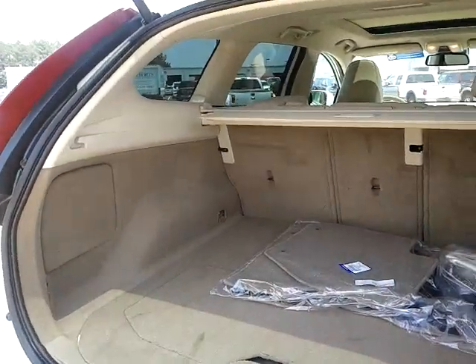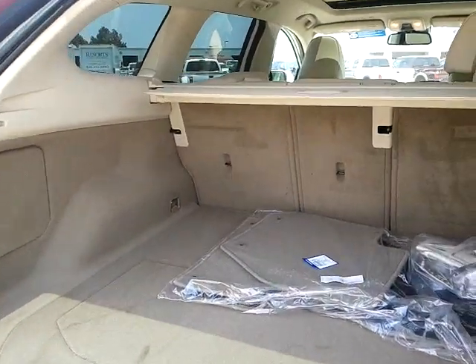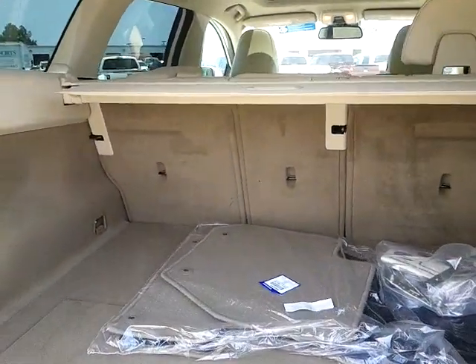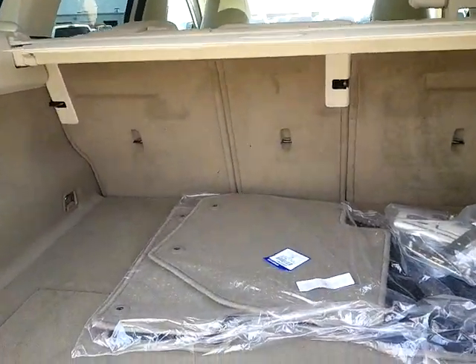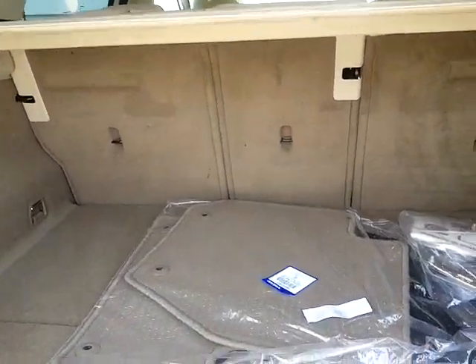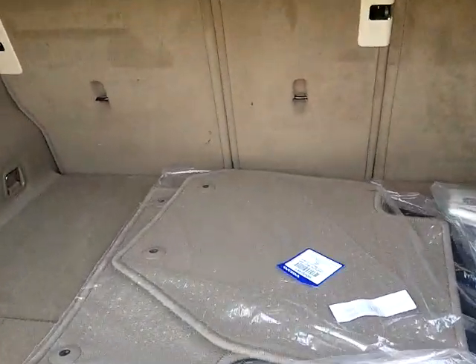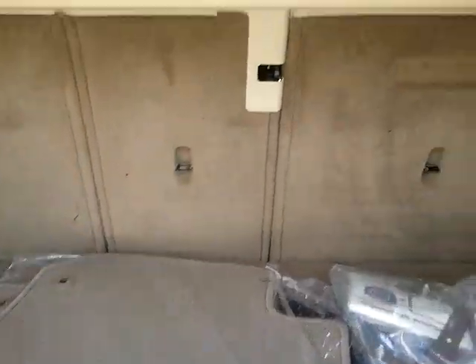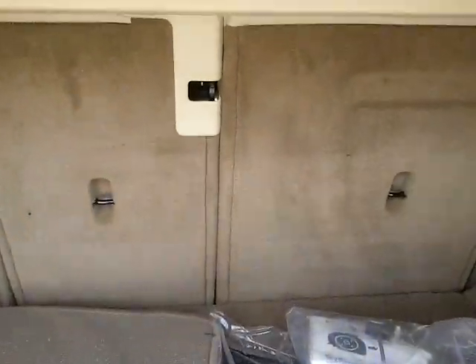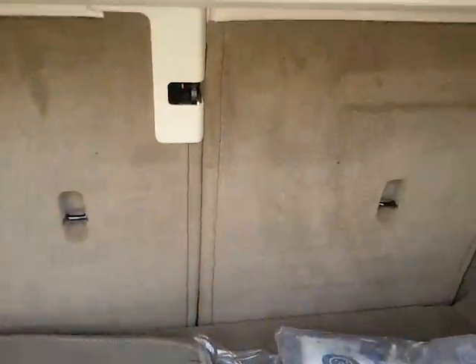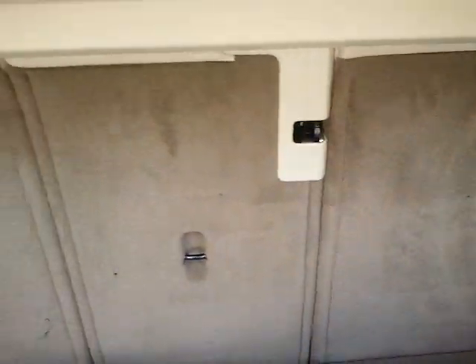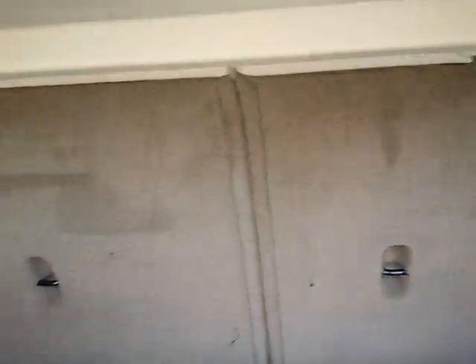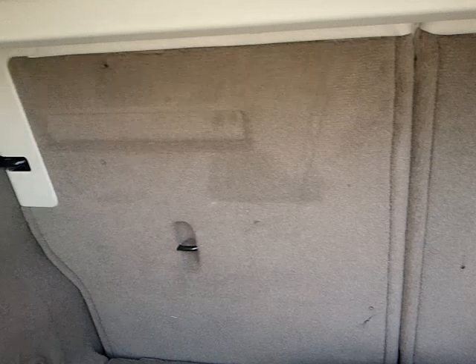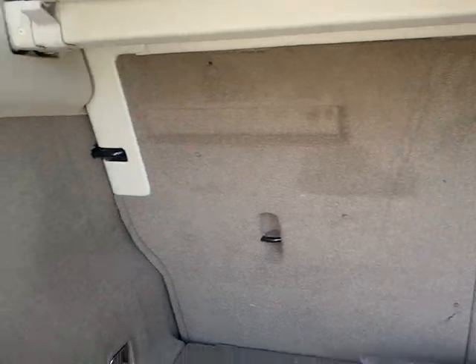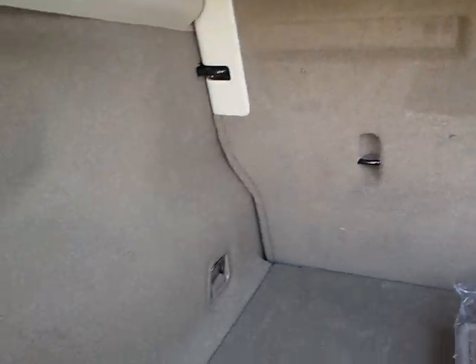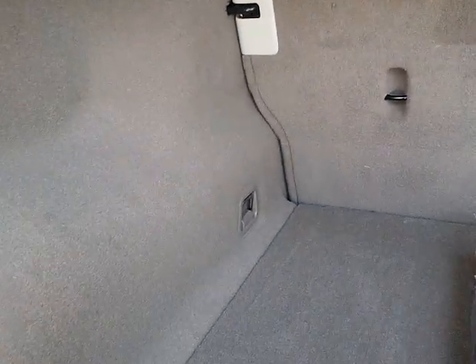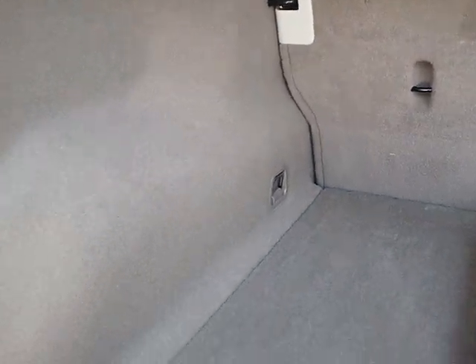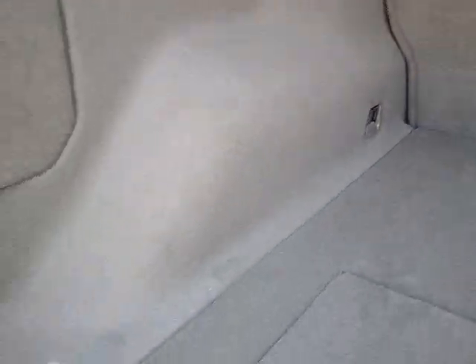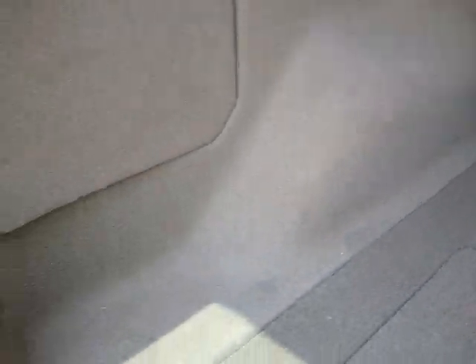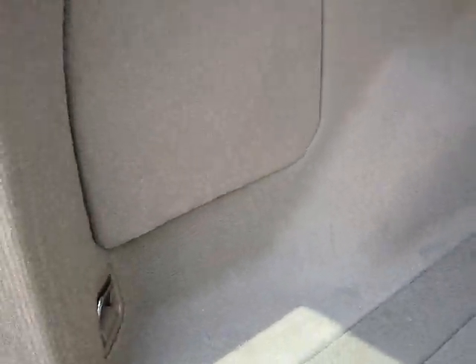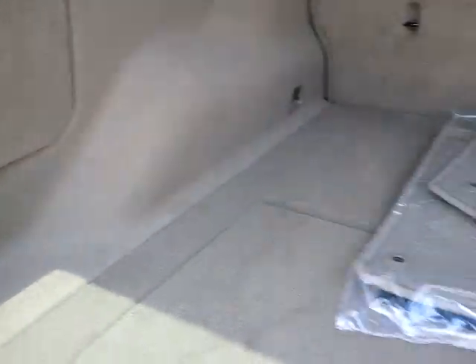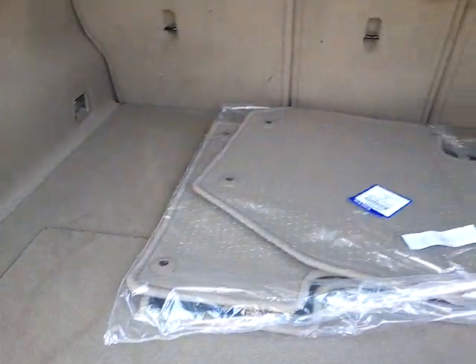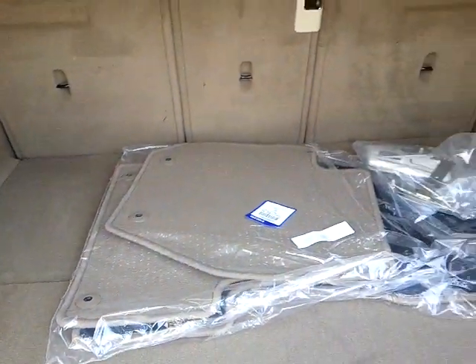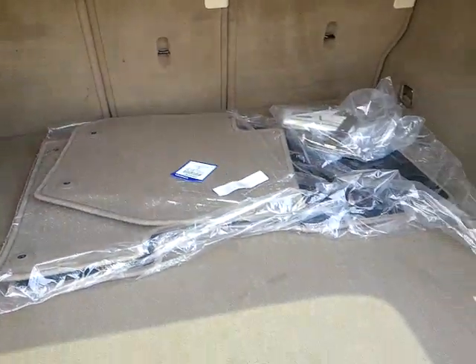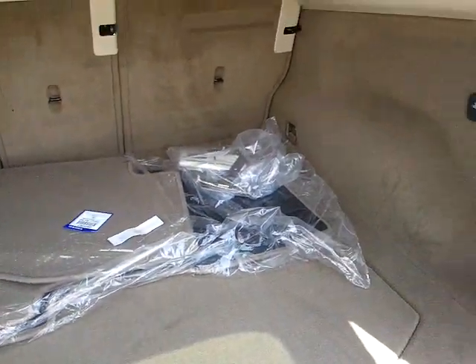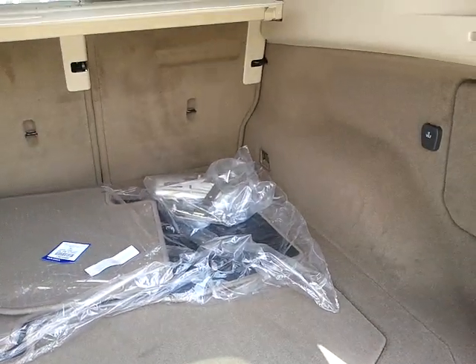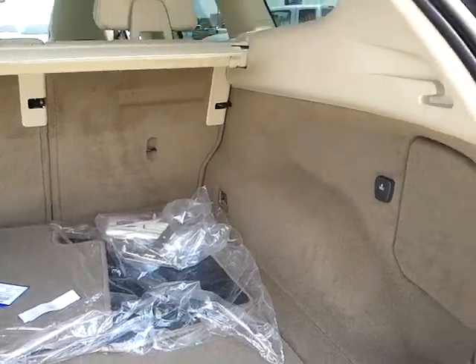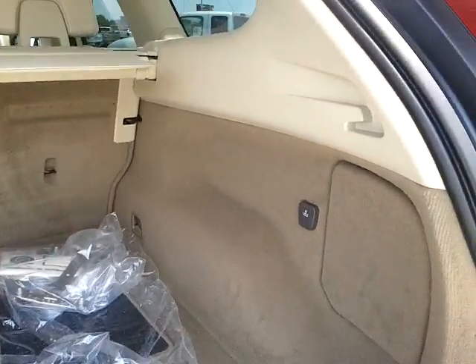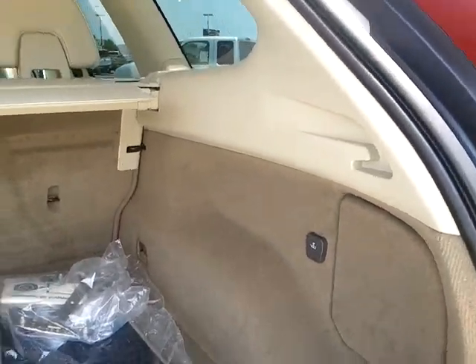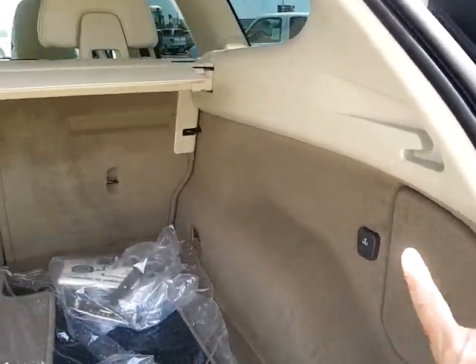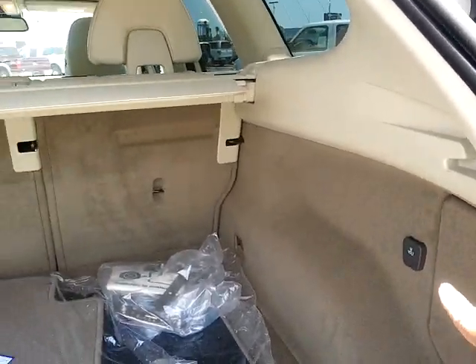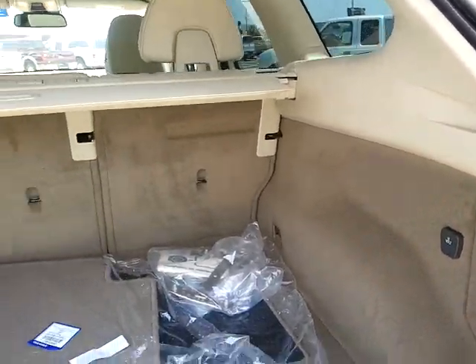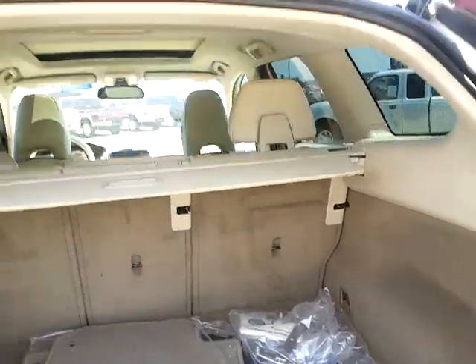You have a power lift gate, split fold seating on the second row. The second row is heated. Nice space in the back. You have a 12 volt here on the right side.